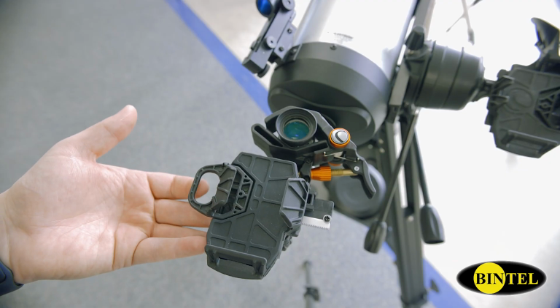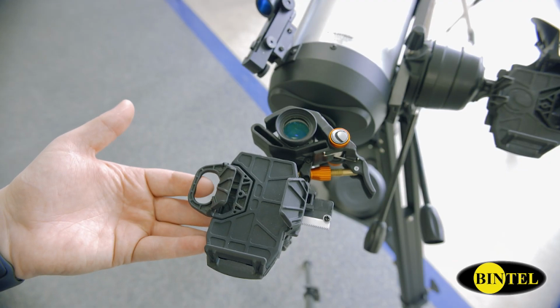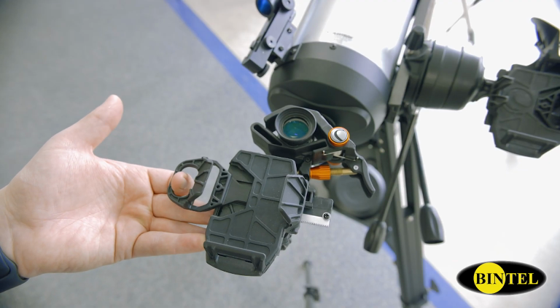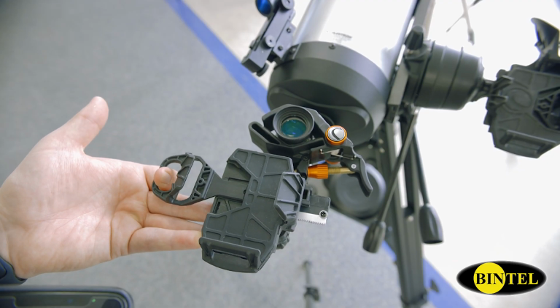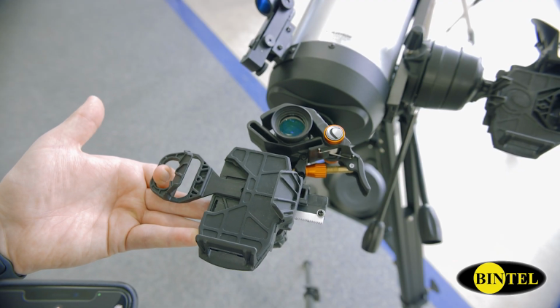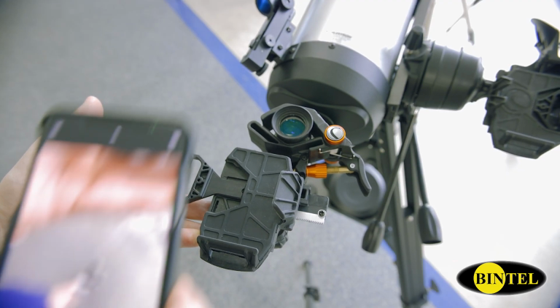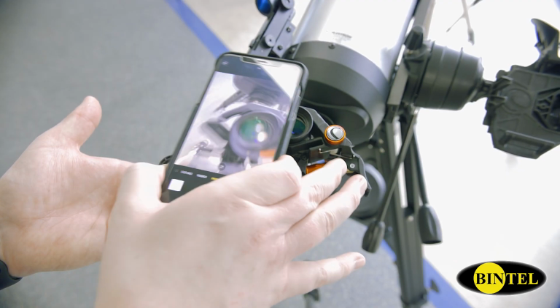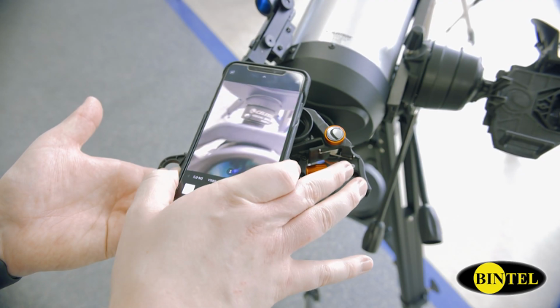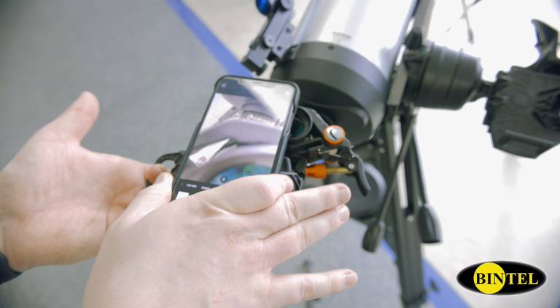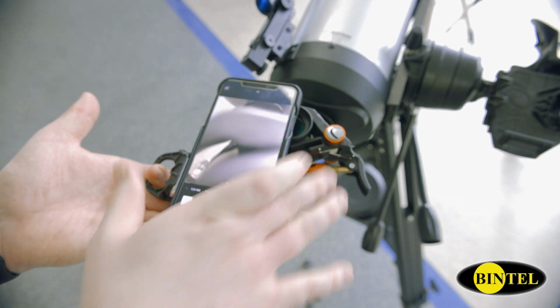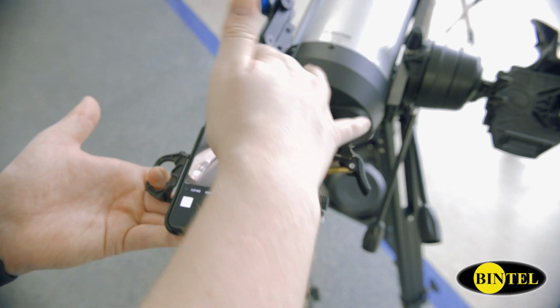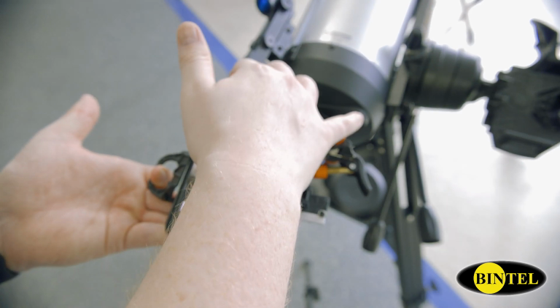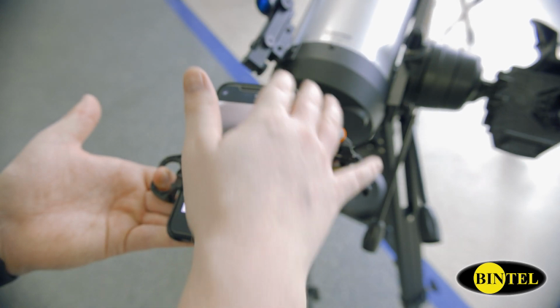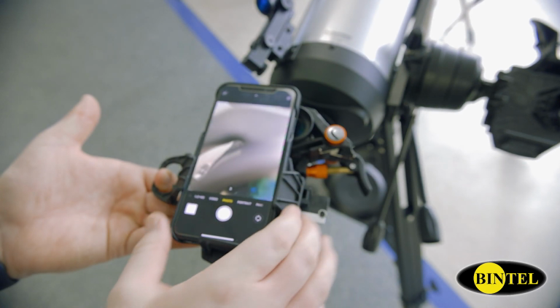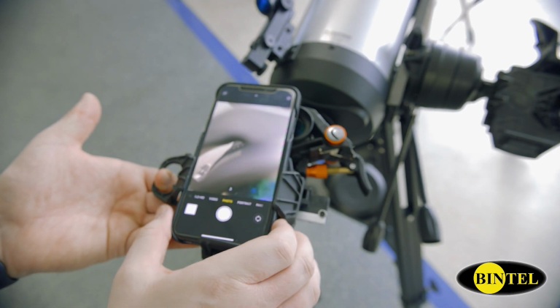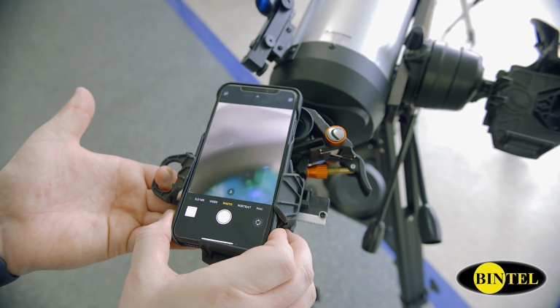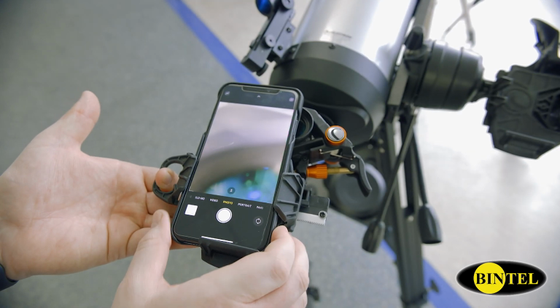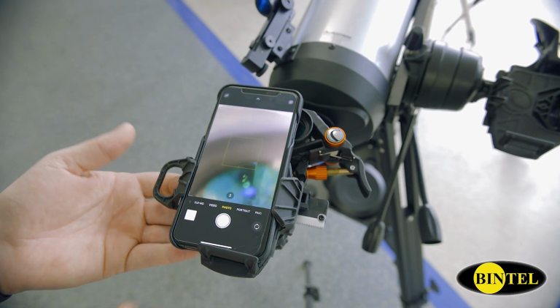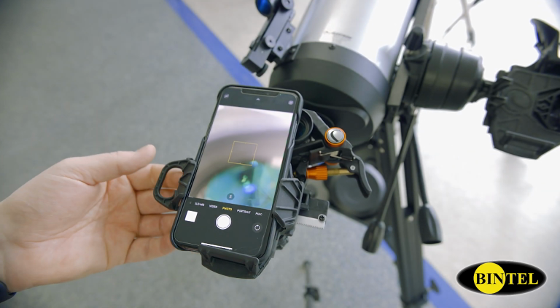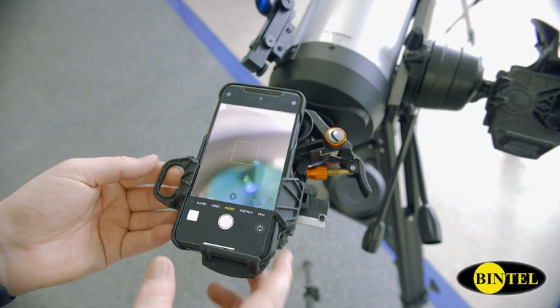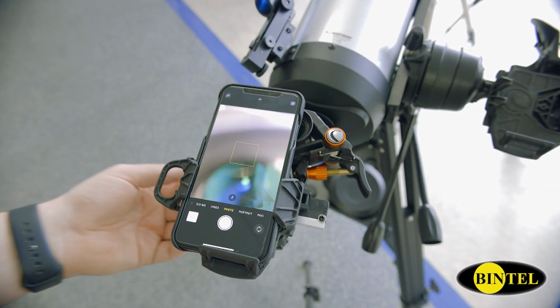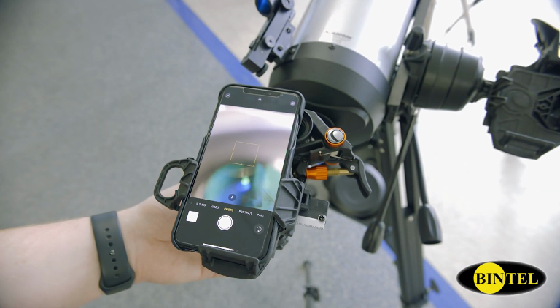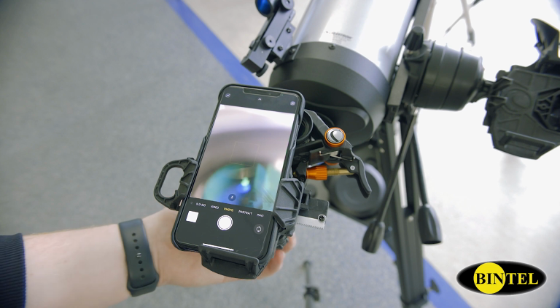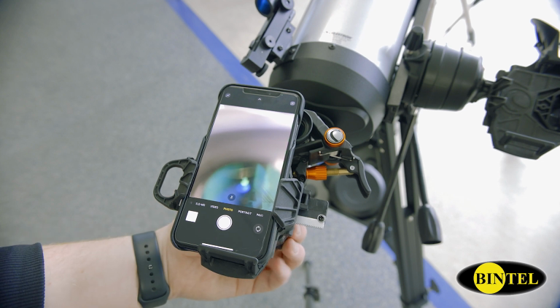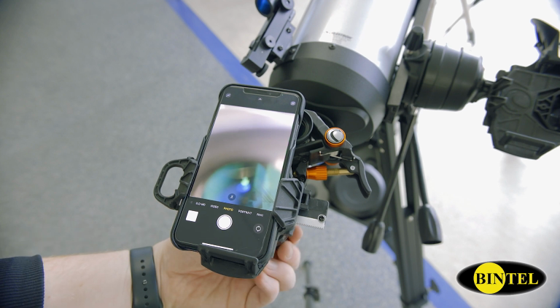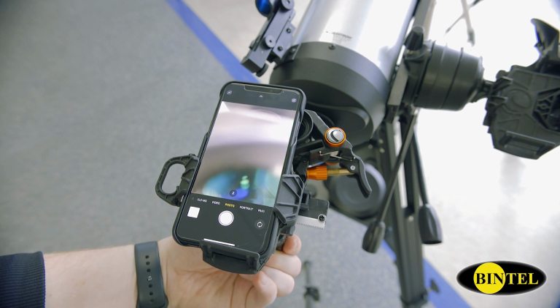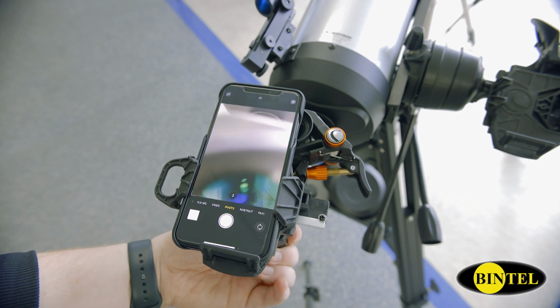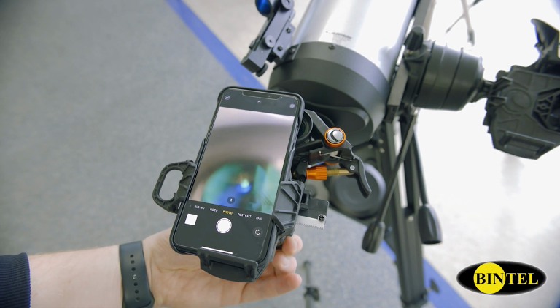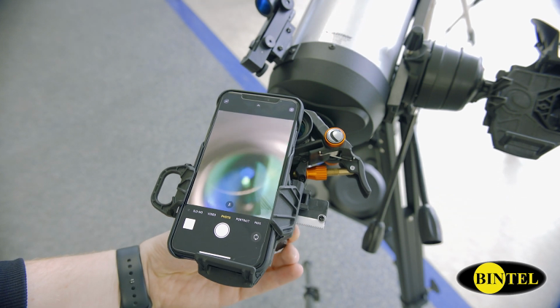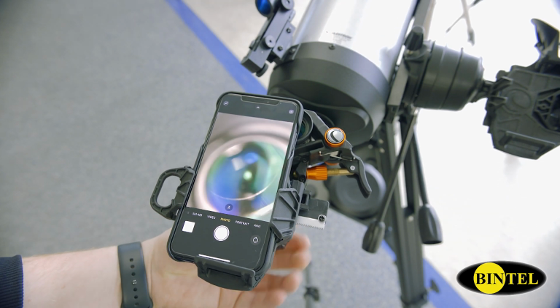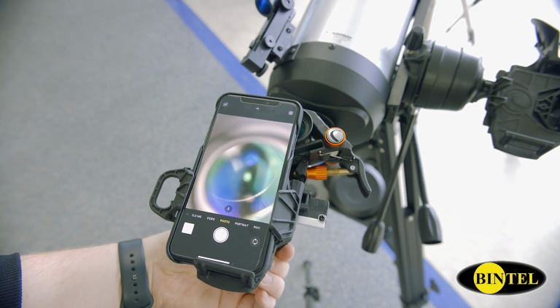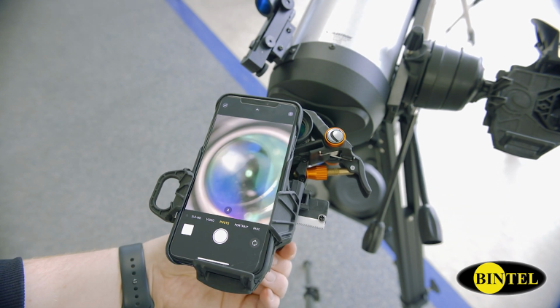Once you've connected the XYZ to an eyepiece, you'll slide your phone into the dock by using the pull tab. You'll then start adjusting your axis controls to center your camera over the eyepiece.